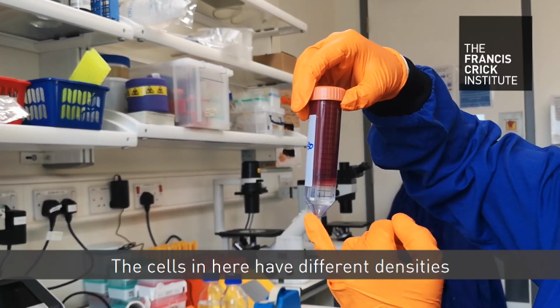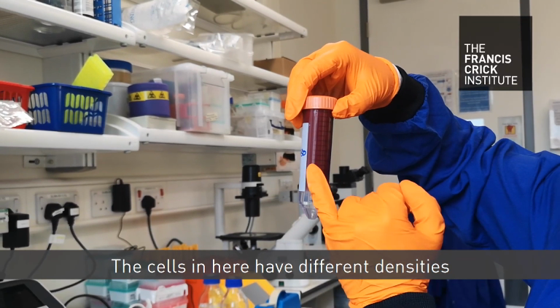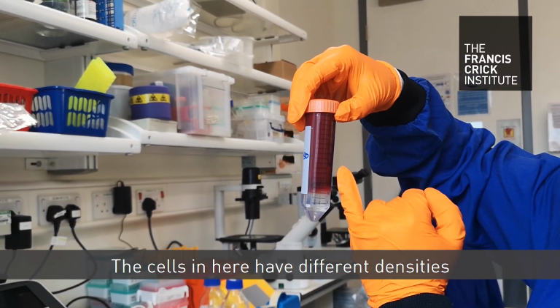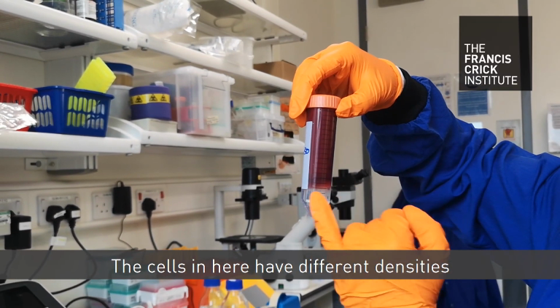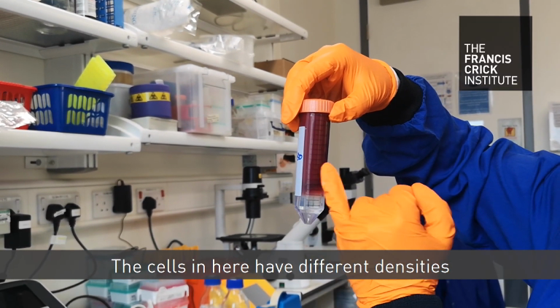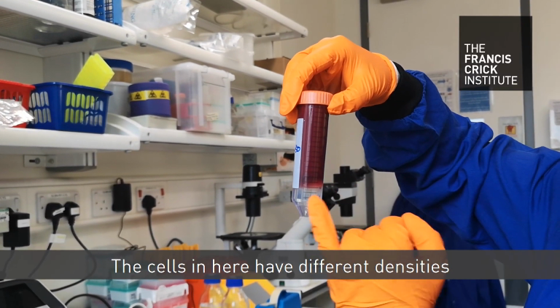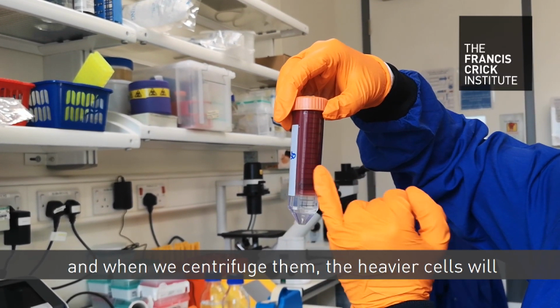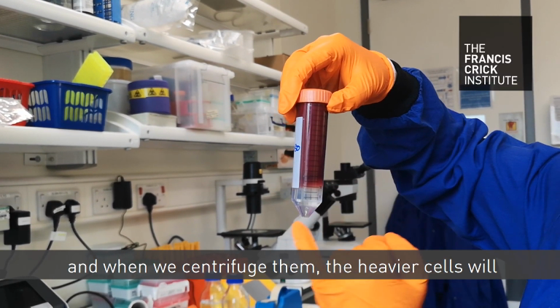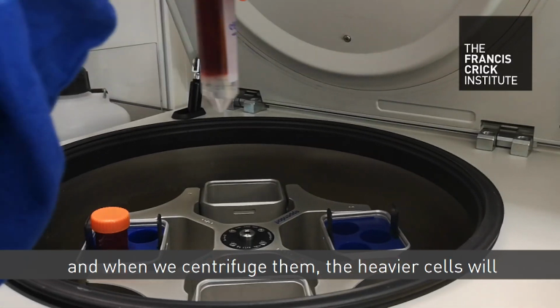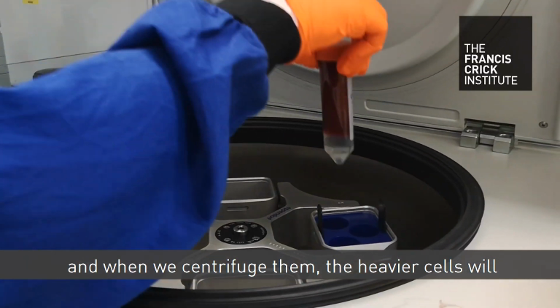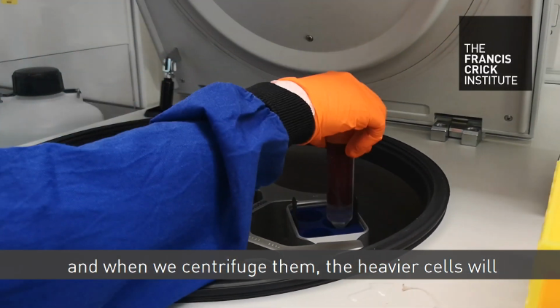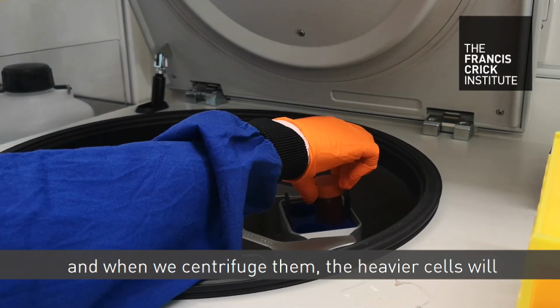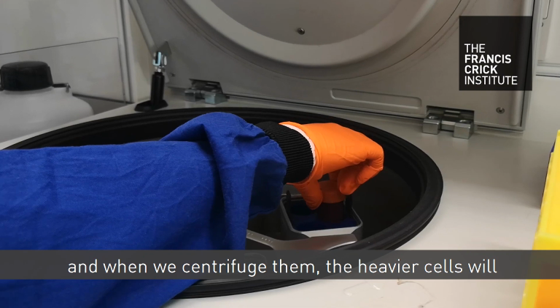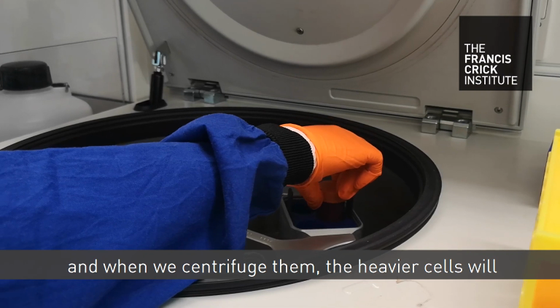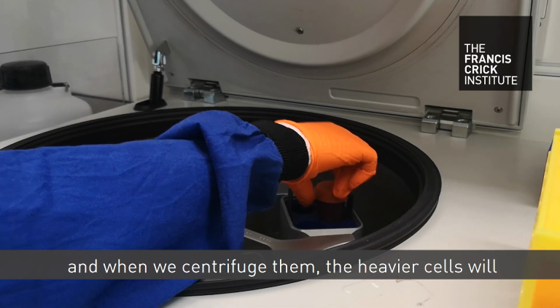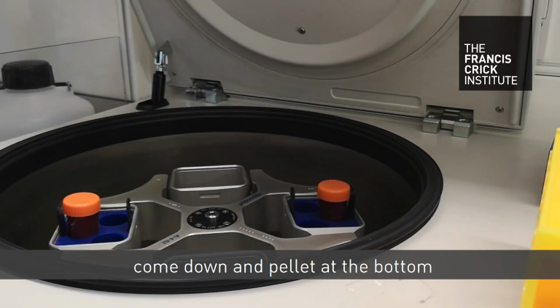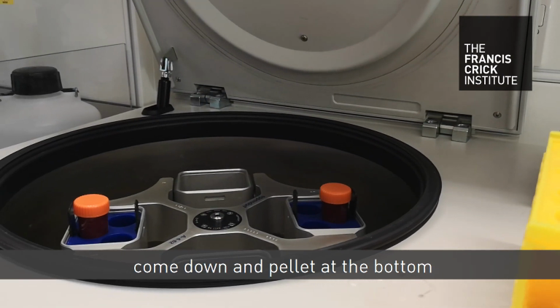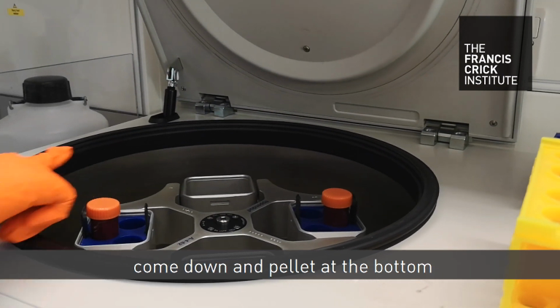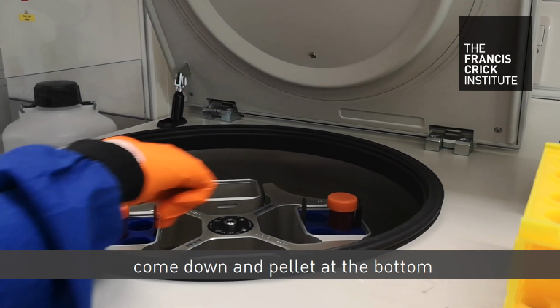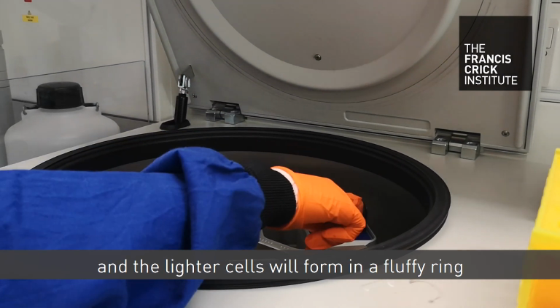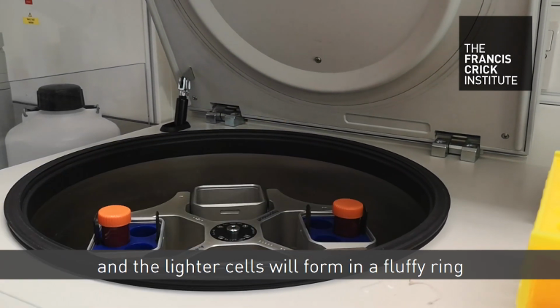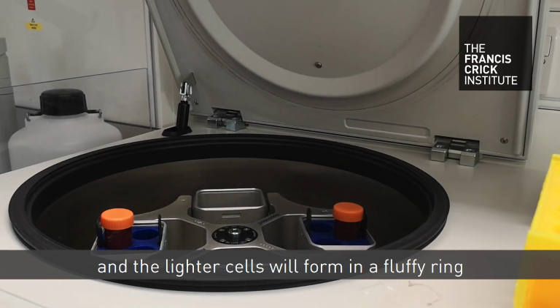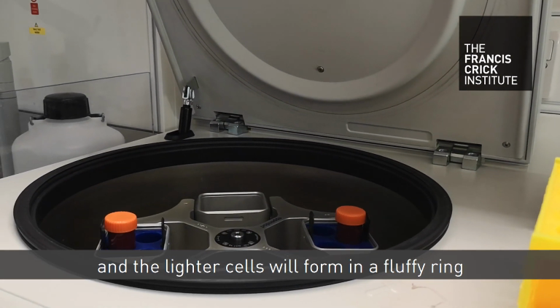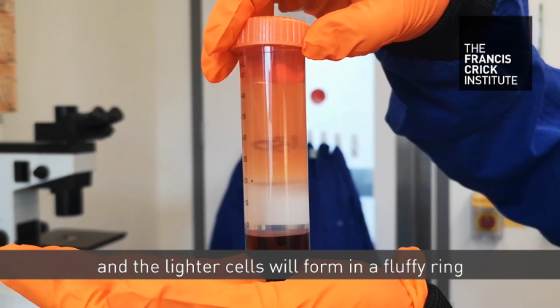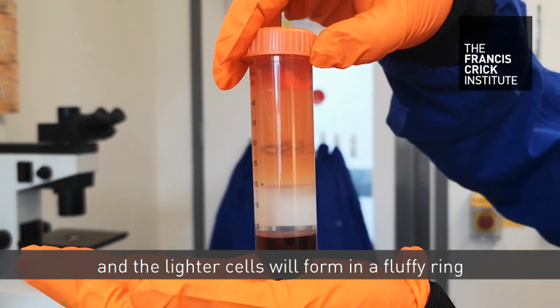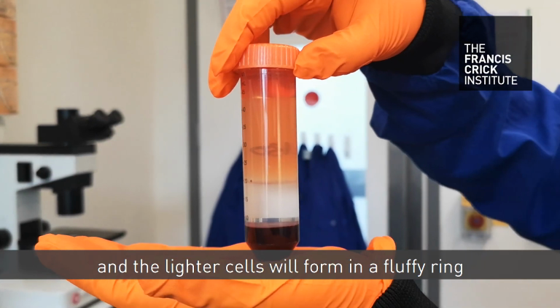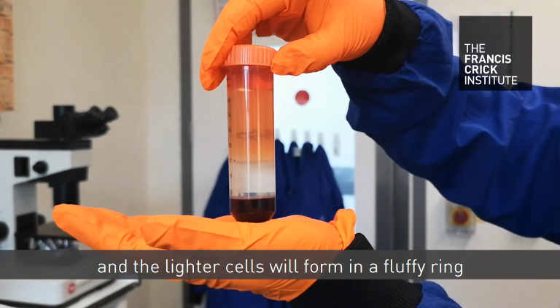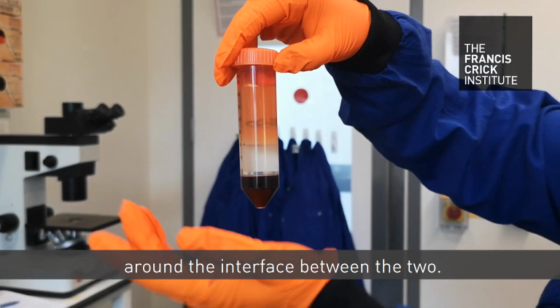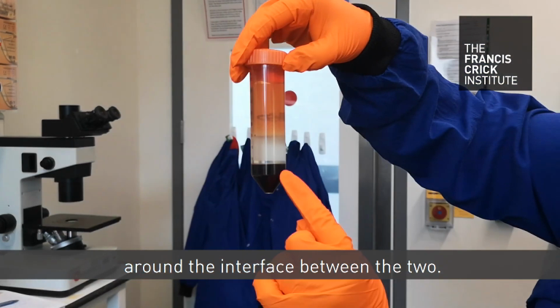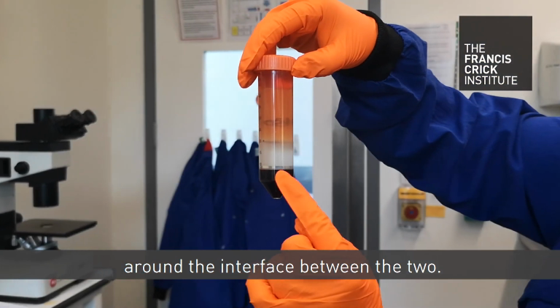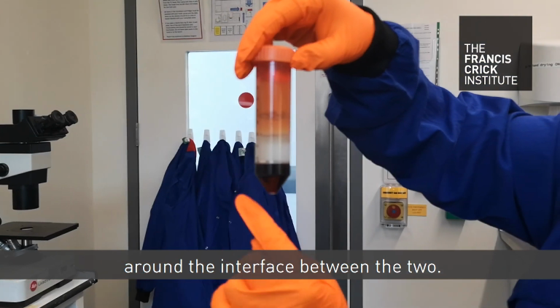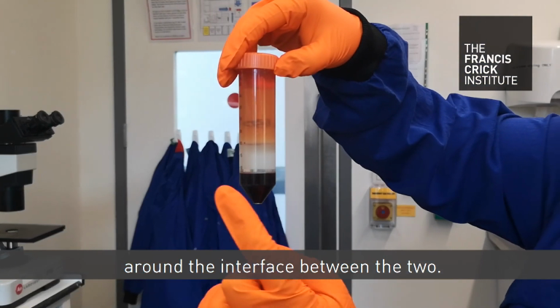The cells in here have different densities and when we centrifuge them, the heavier cells will come down and pellet at the bottom, and the lighter cells will form in a fluffy ring around the interface between the two.